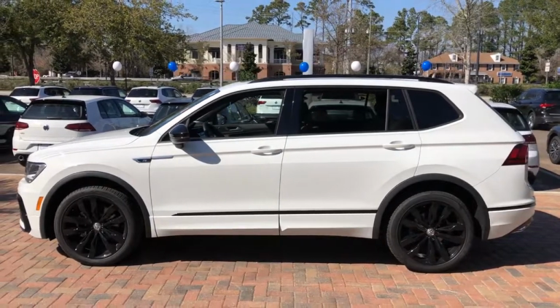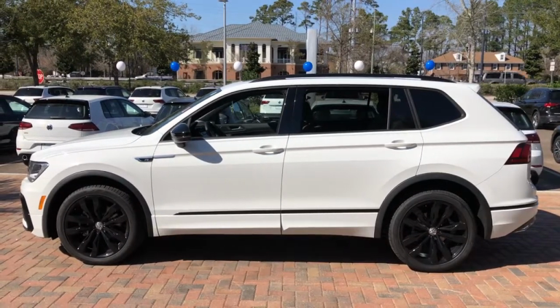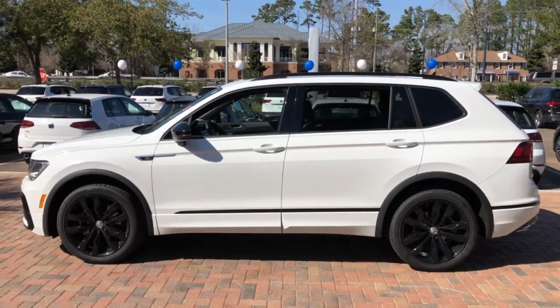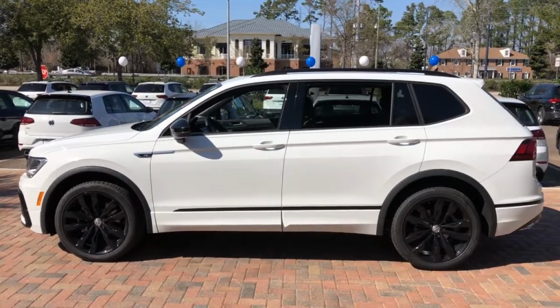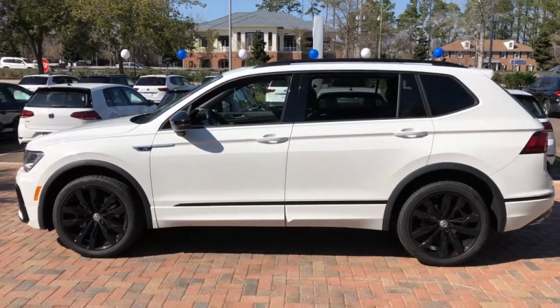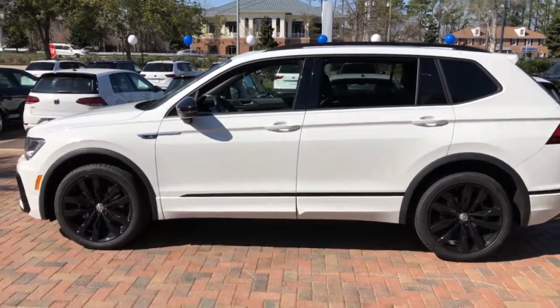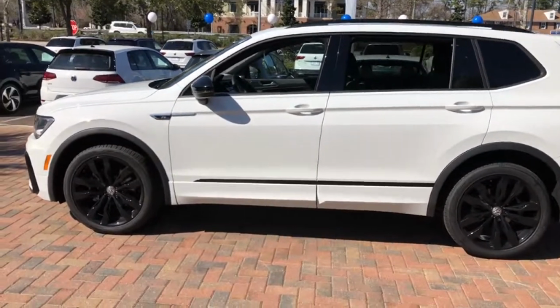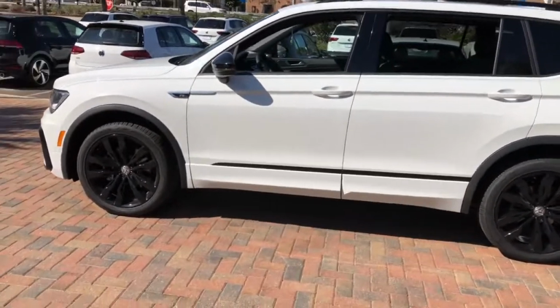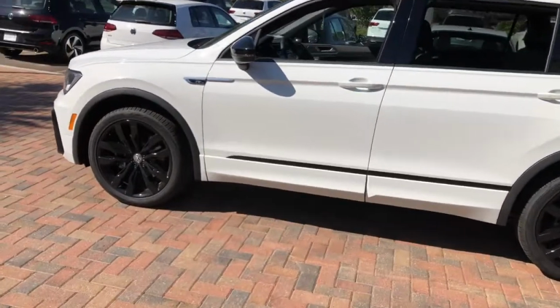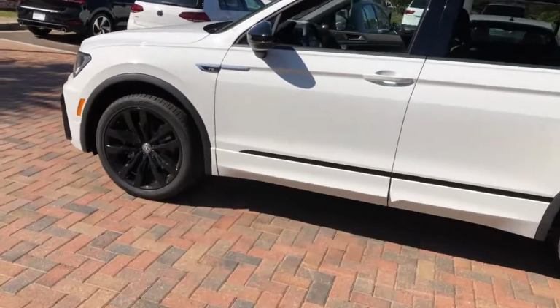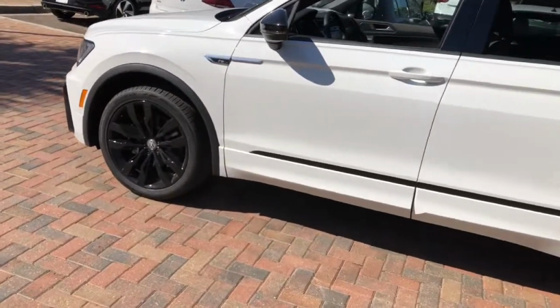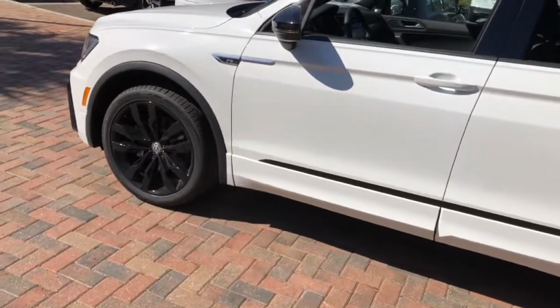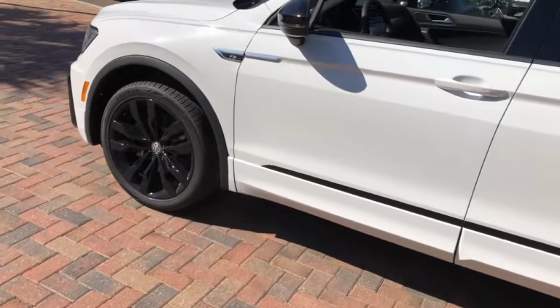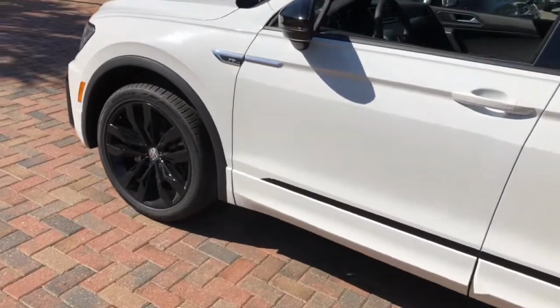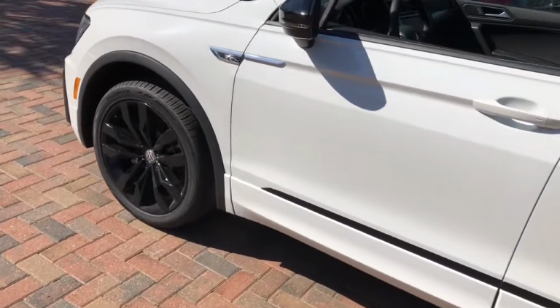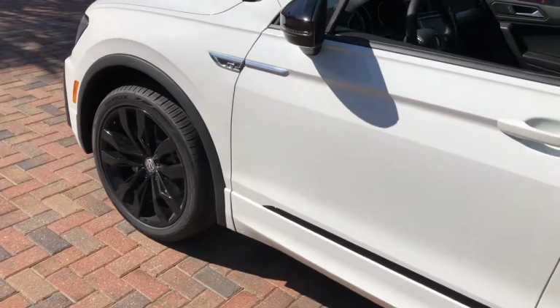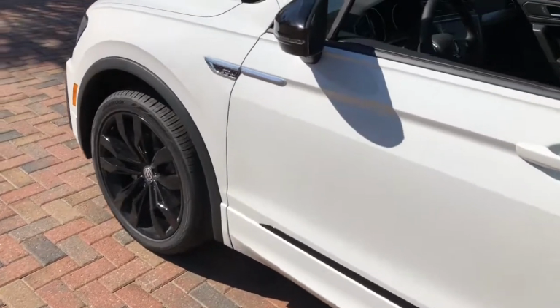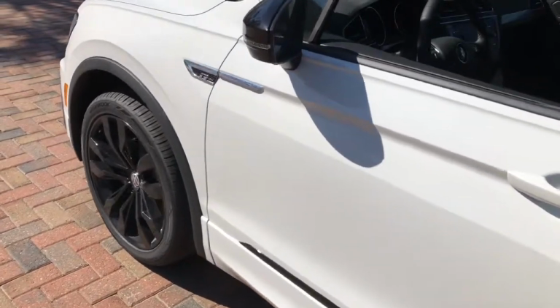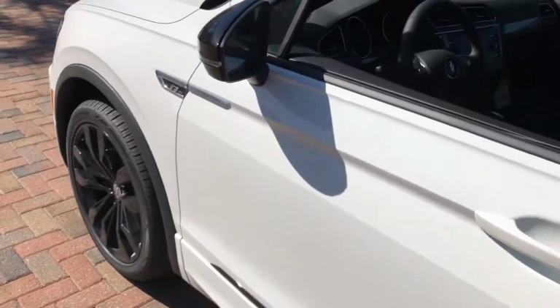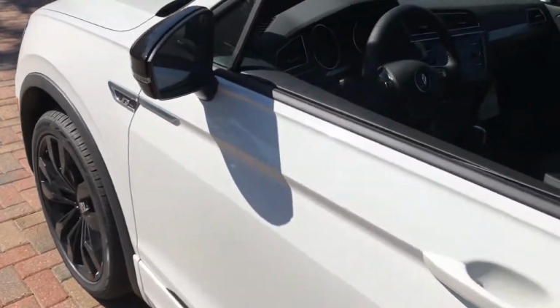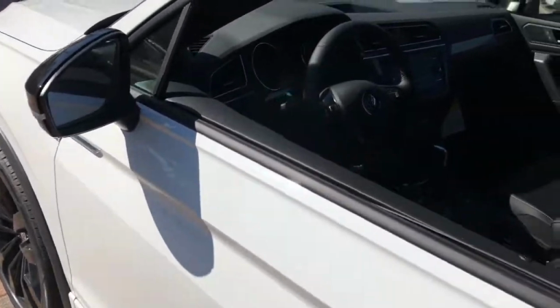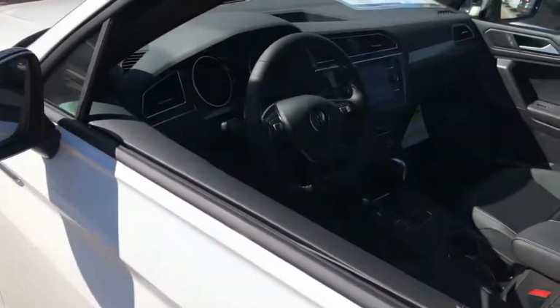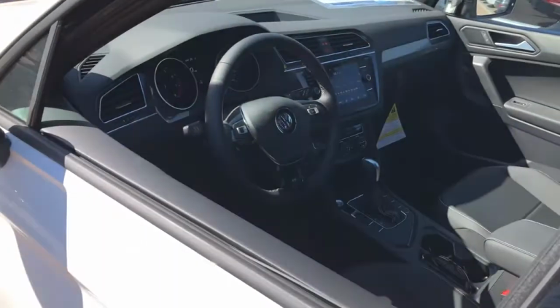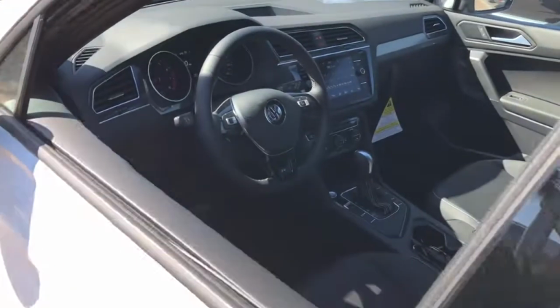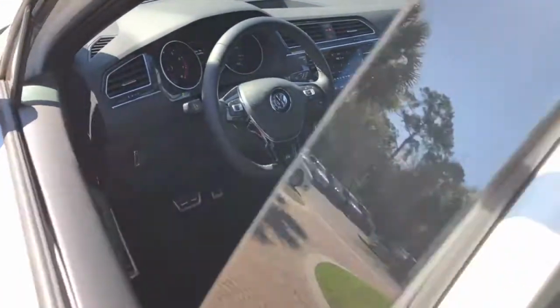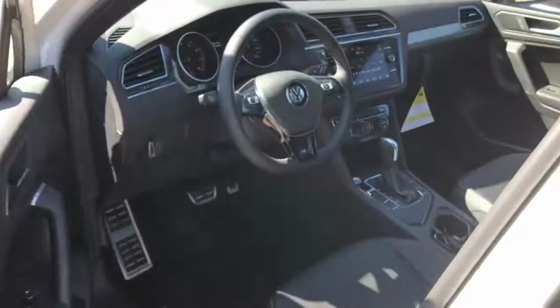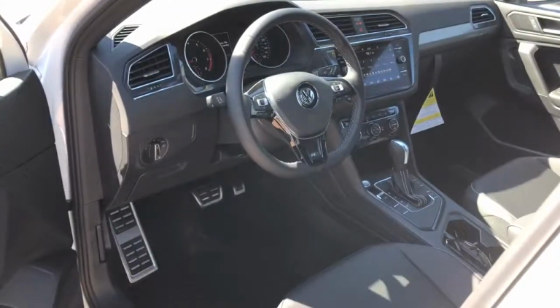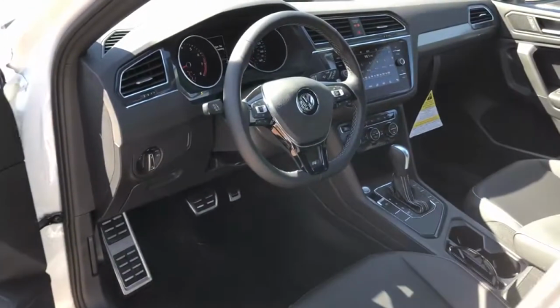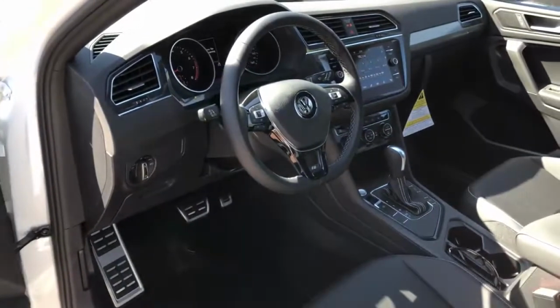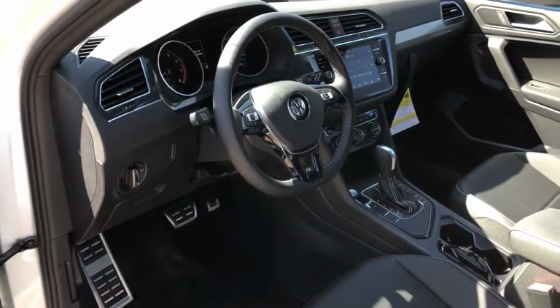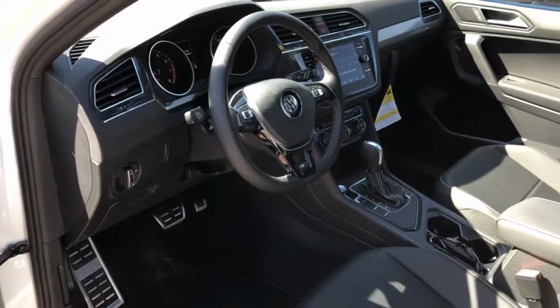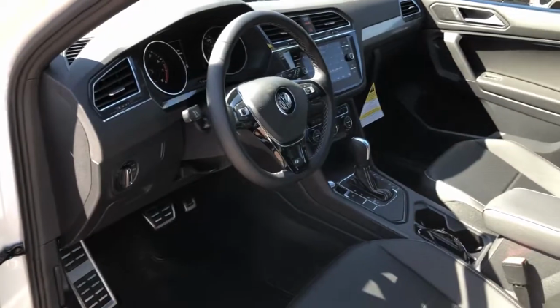Available features like third-row seating and all-wheel drive let you enjoy even more of this crossover's capability. The following are some of this vehicle's highlighted options.